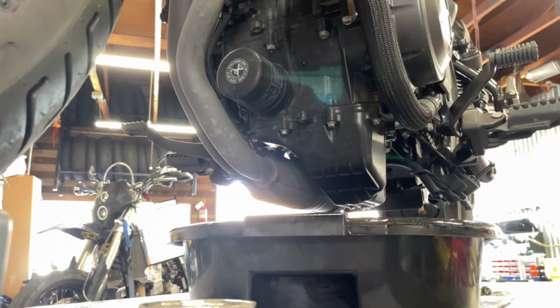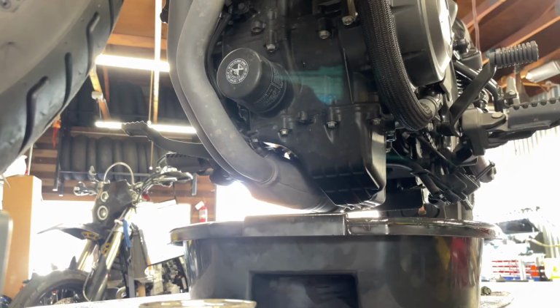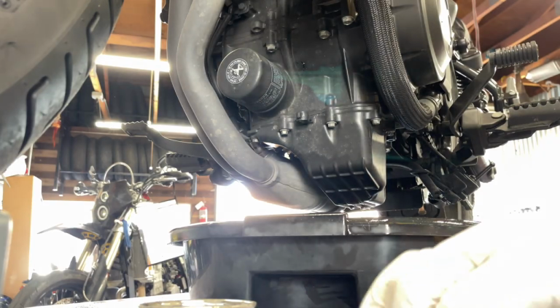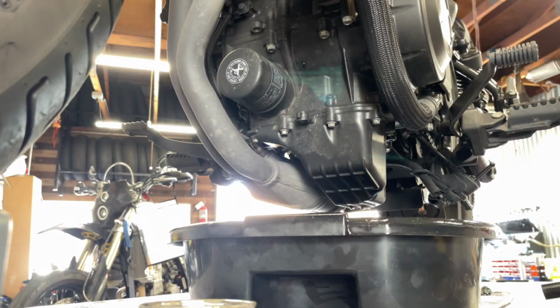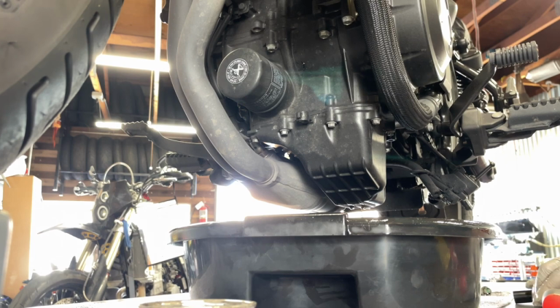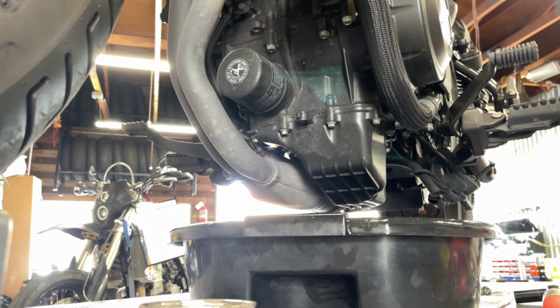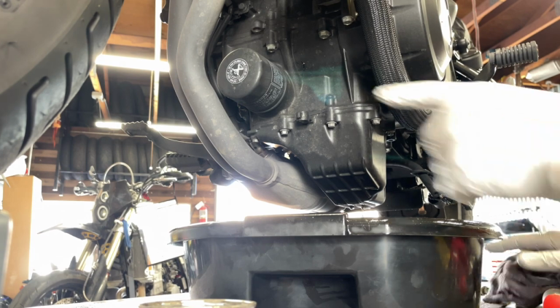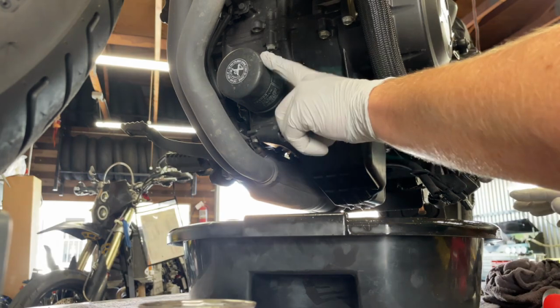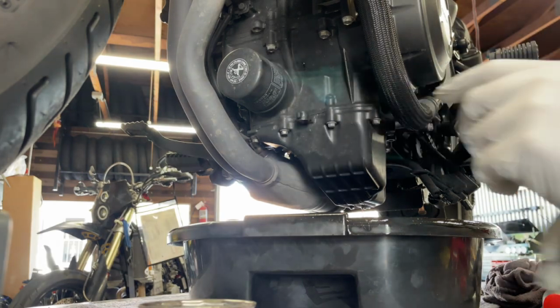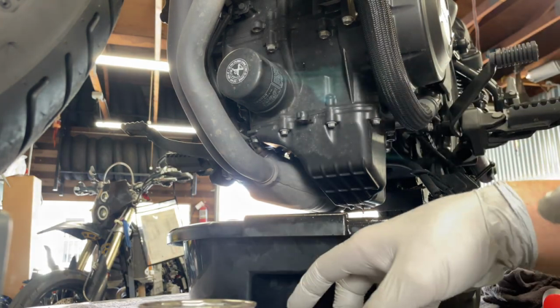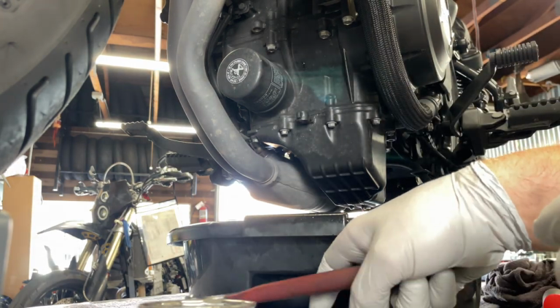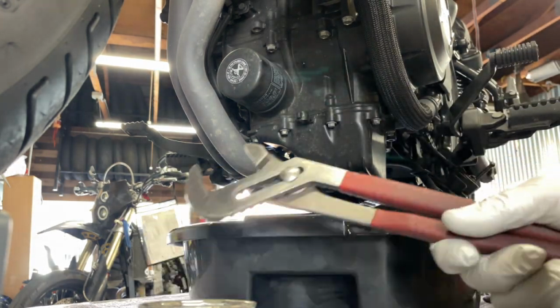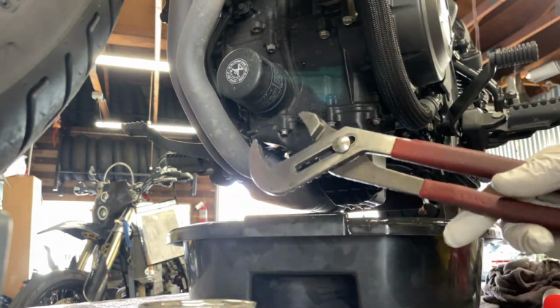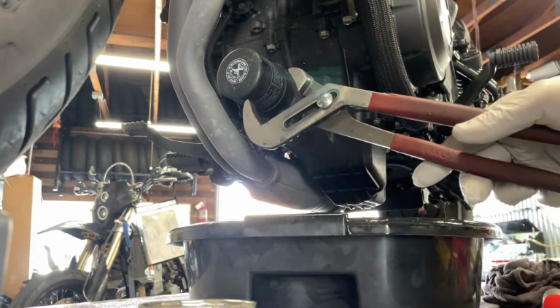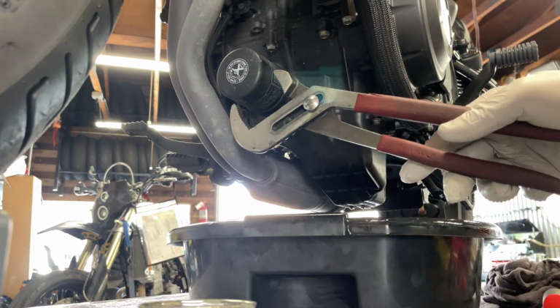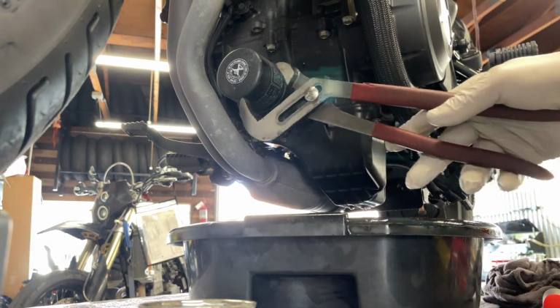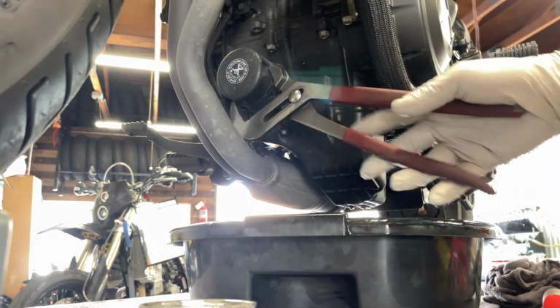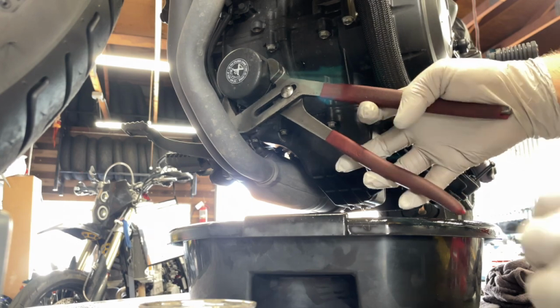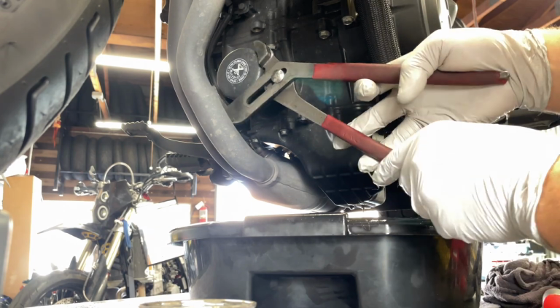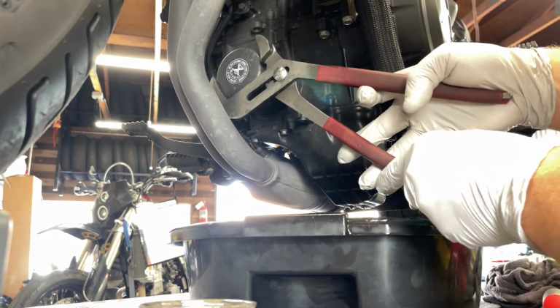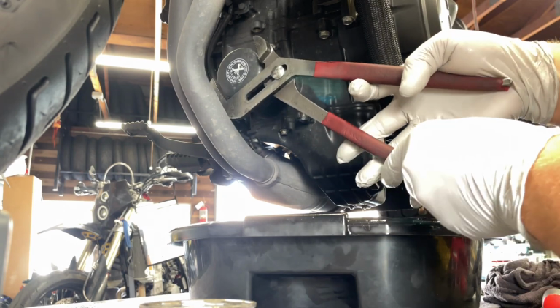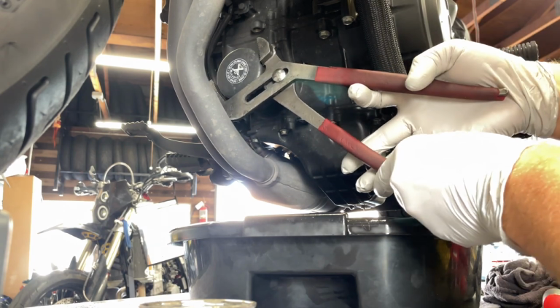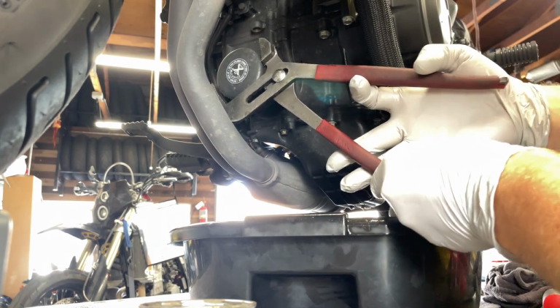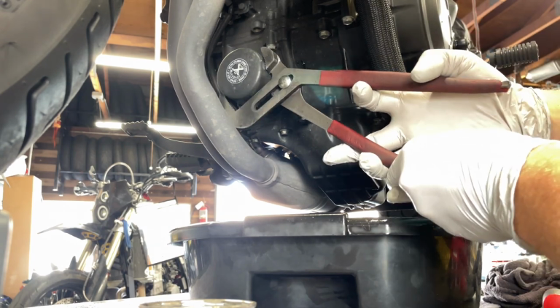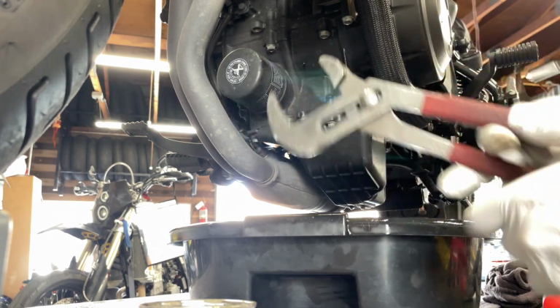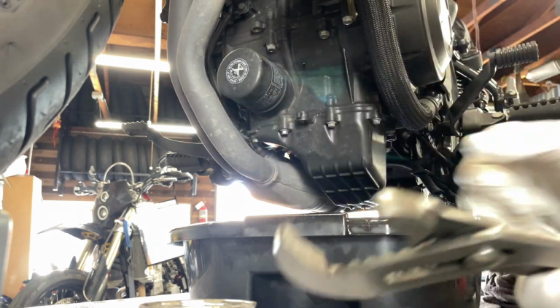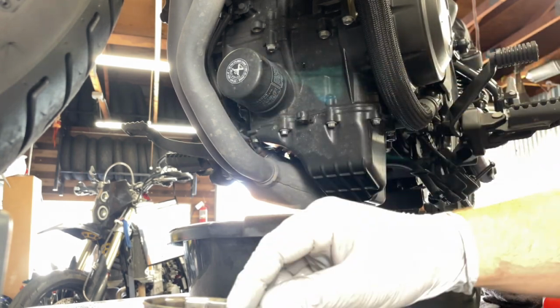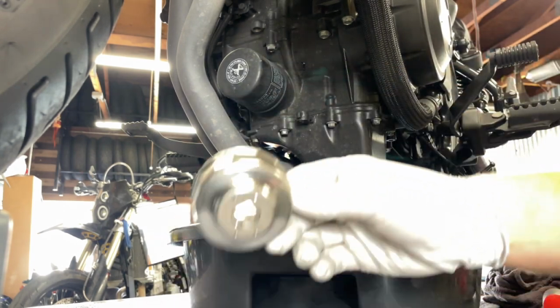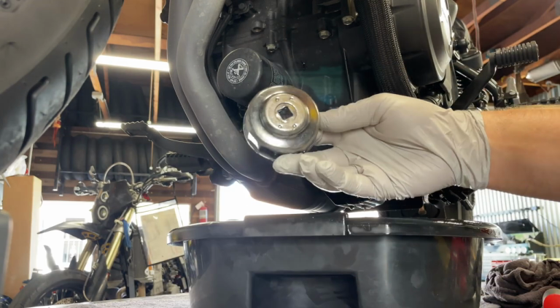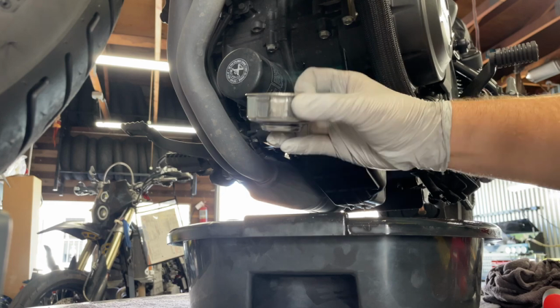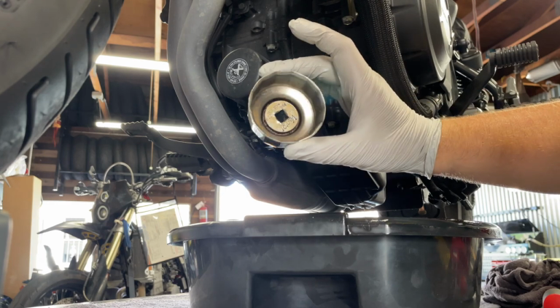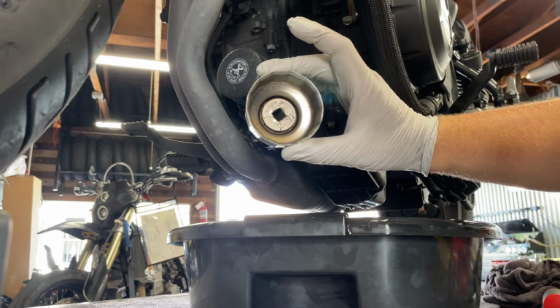Step two: remove the oil filter. You can either use a channel lock, which is what I usually use, or you can use an oil filter socket.